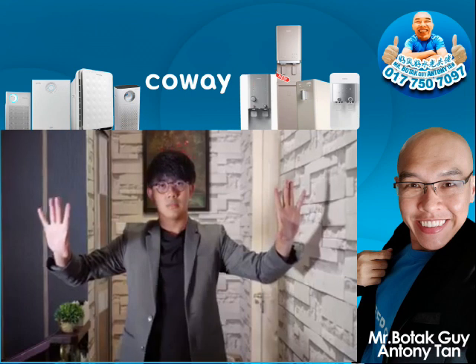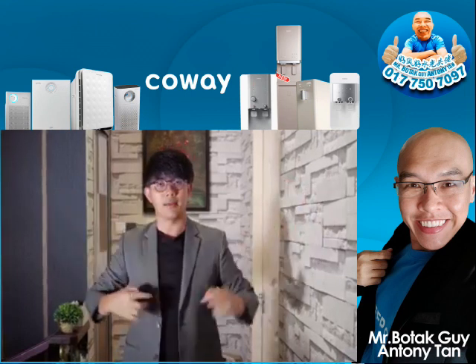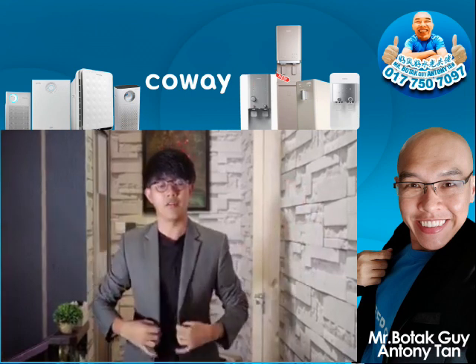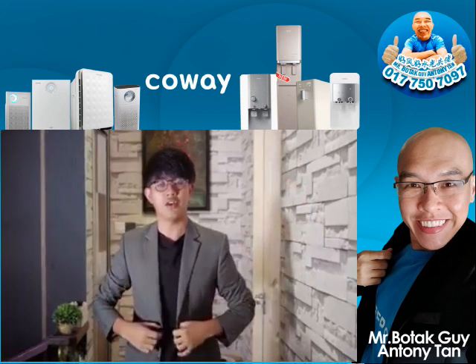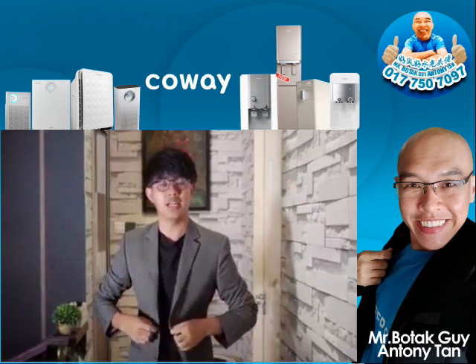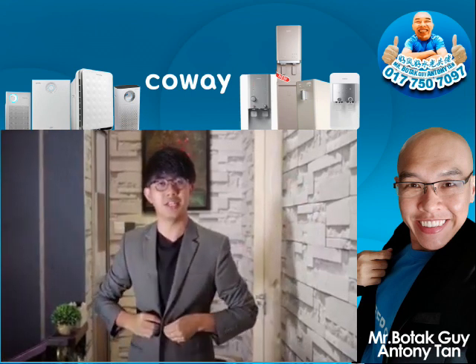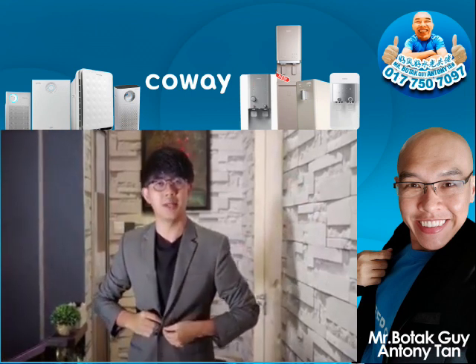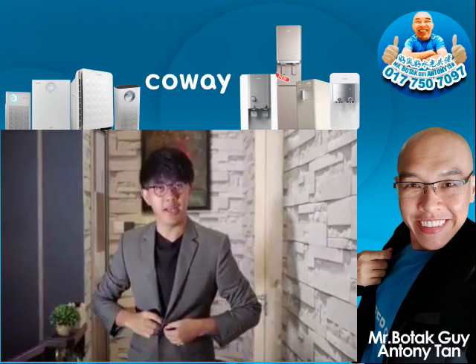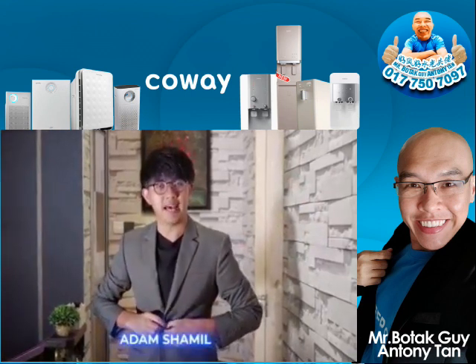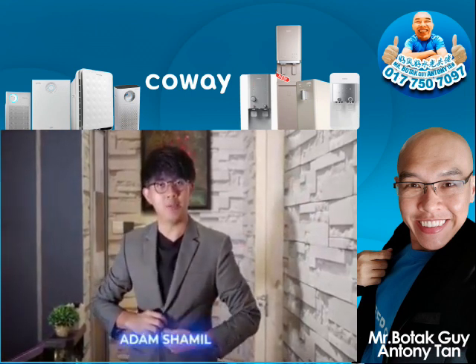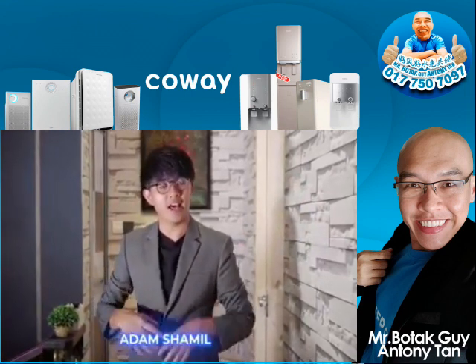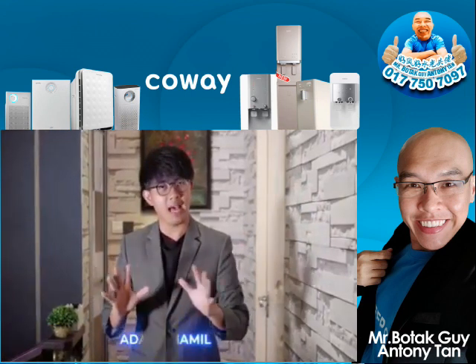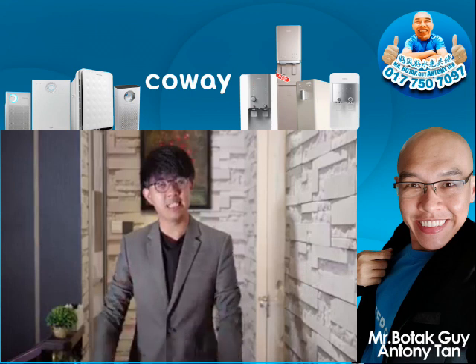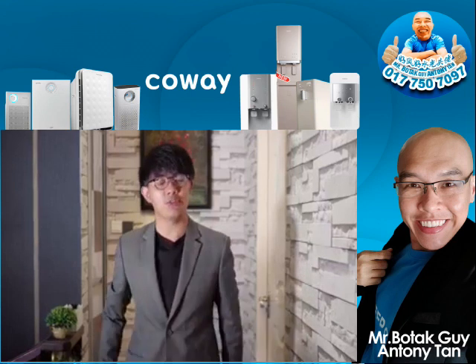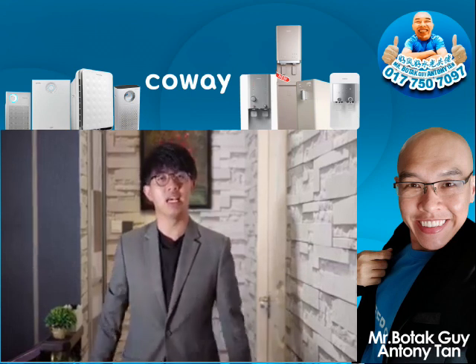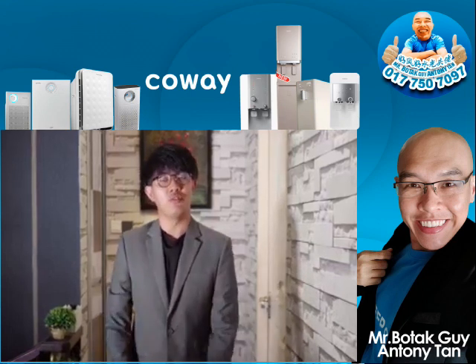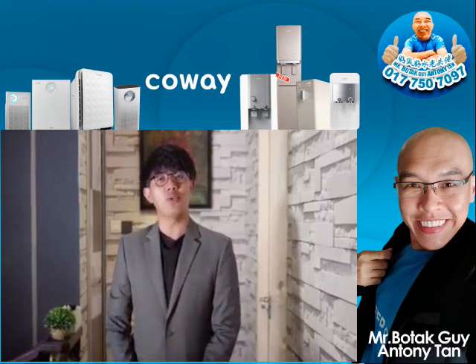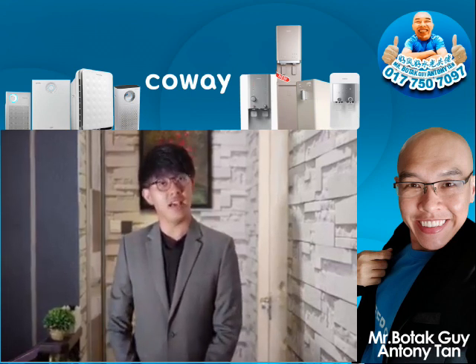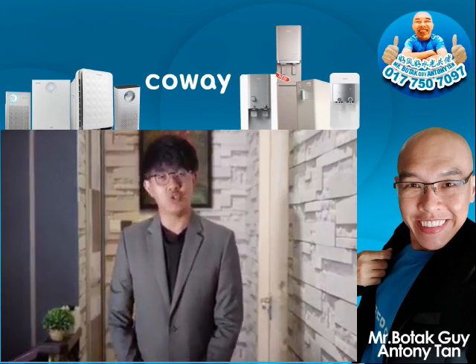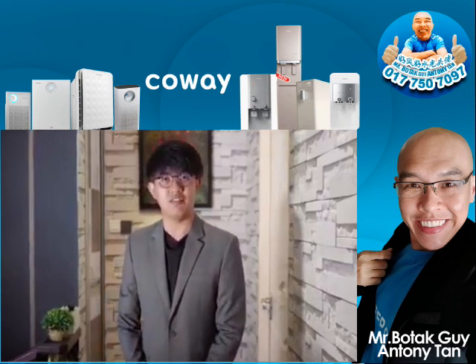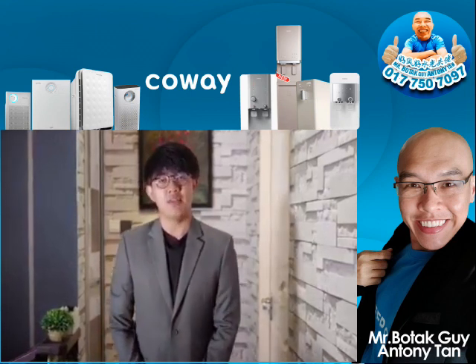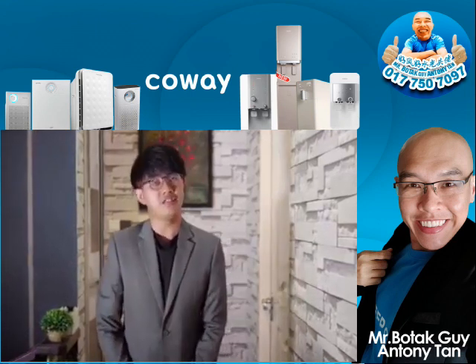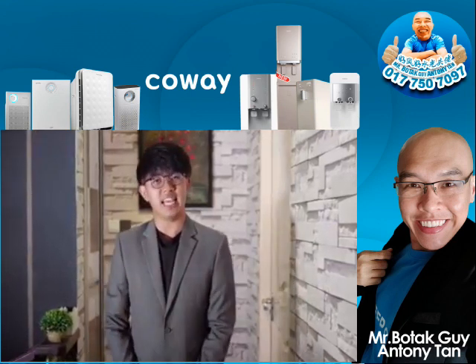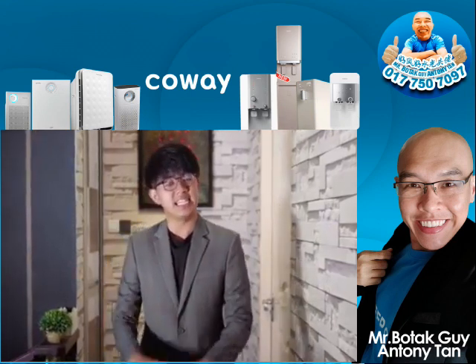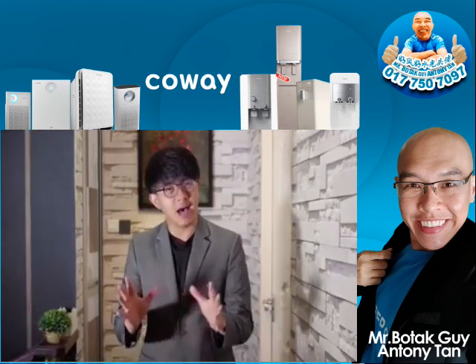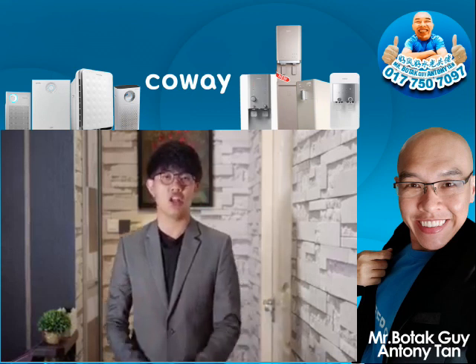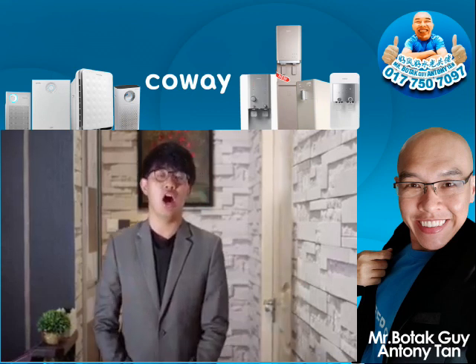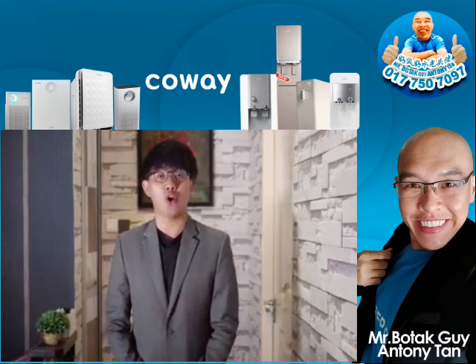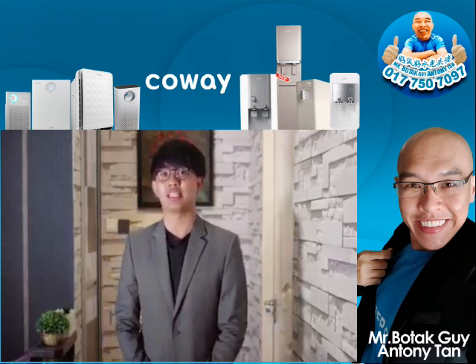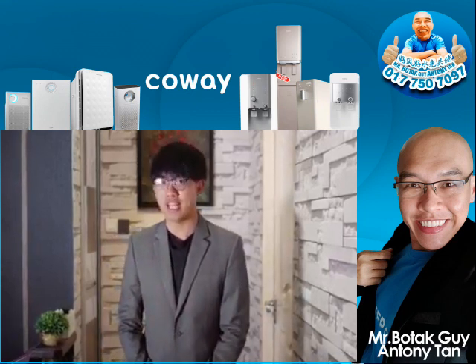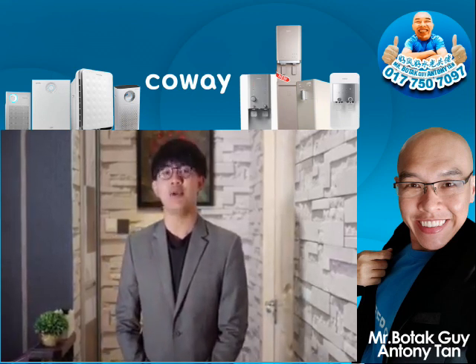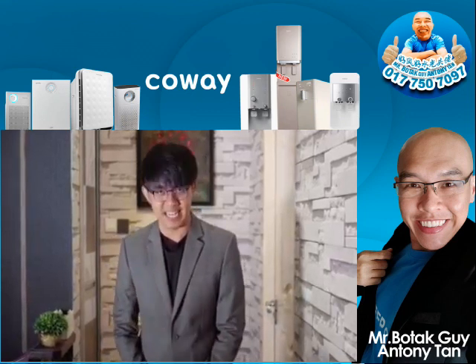Hi, and a very good afternoon, ladies and gentlemen. My name is Adam Shamil and I am absolutely thrilled to inform you that I have just received the sophisticatedly smart technology of Kowei's battery bidet.